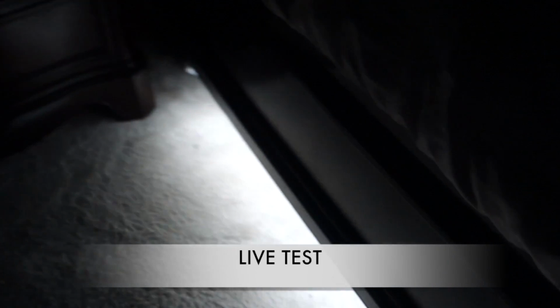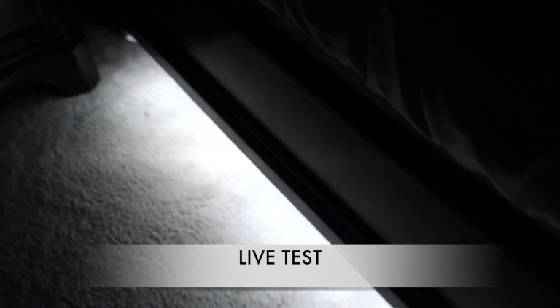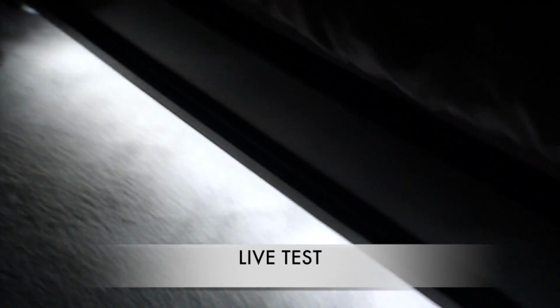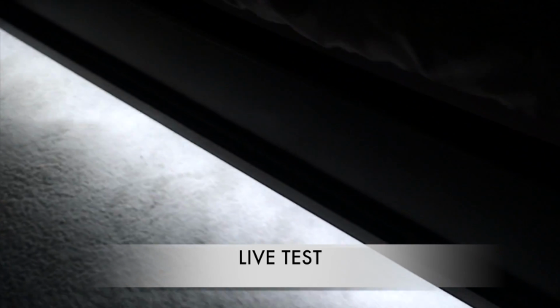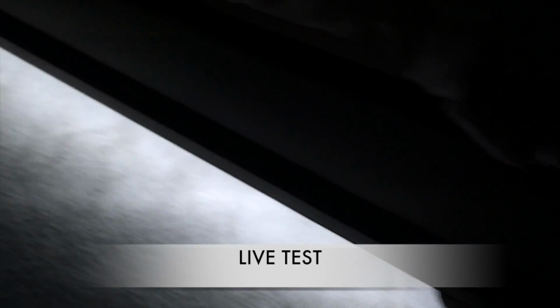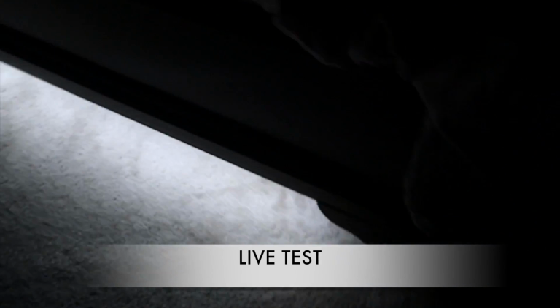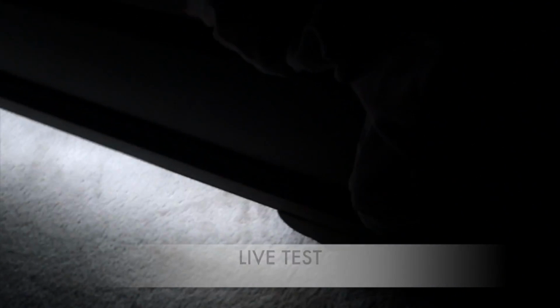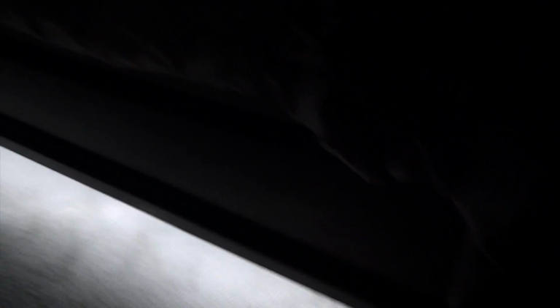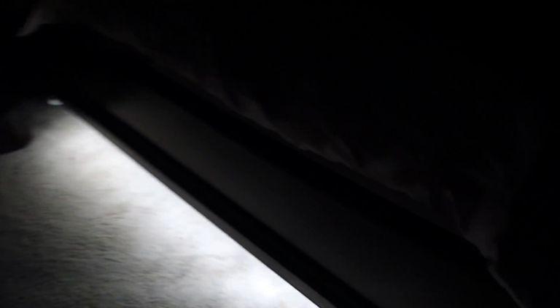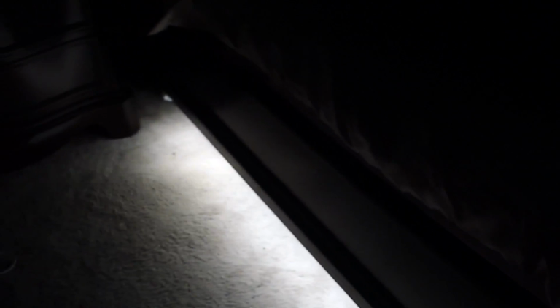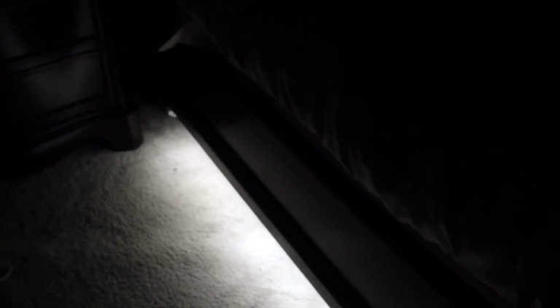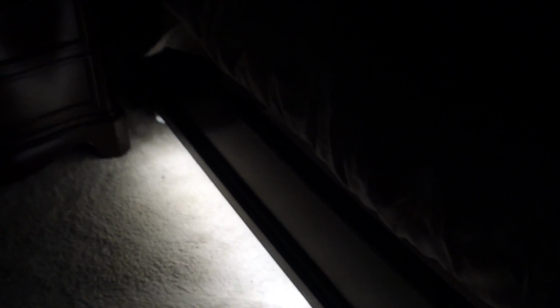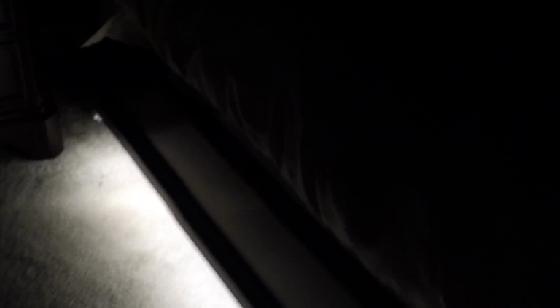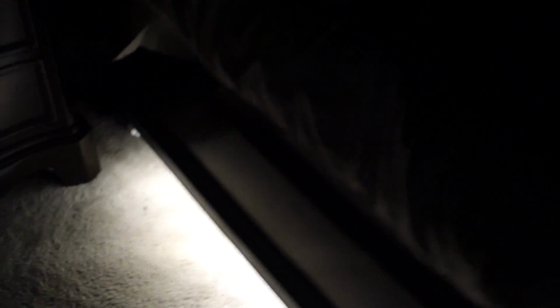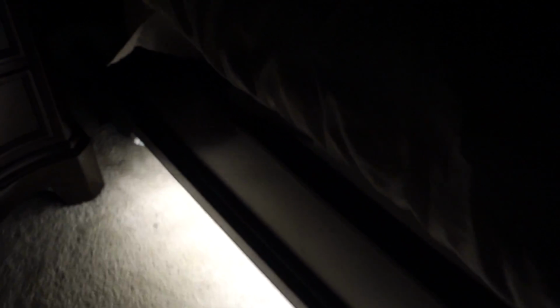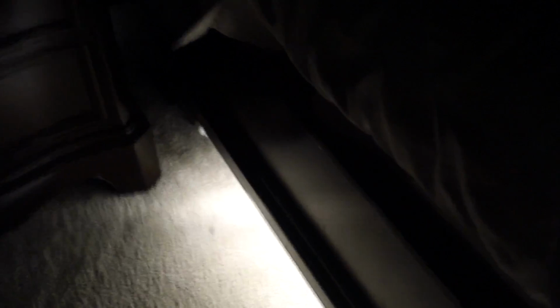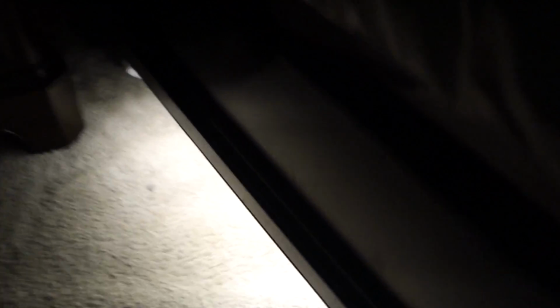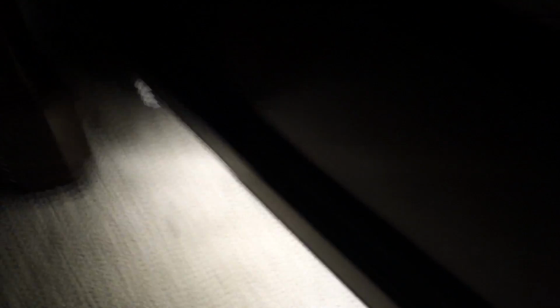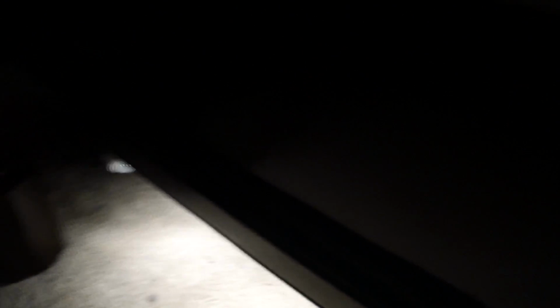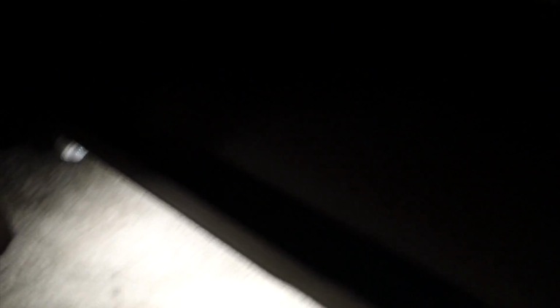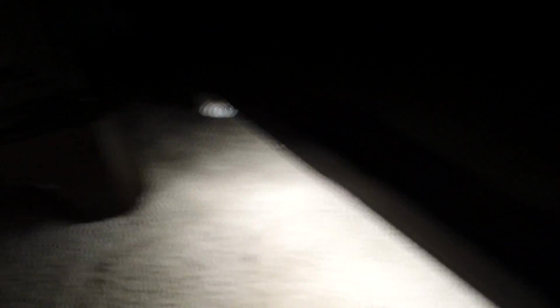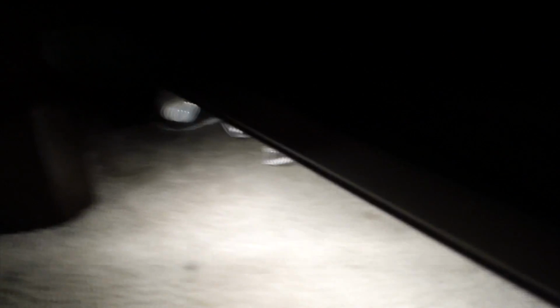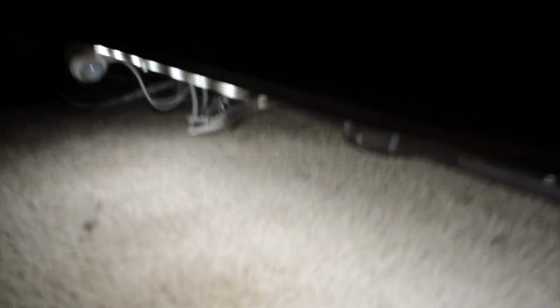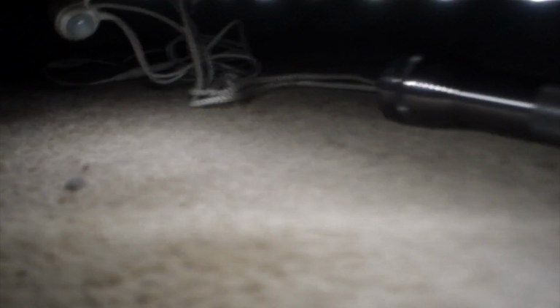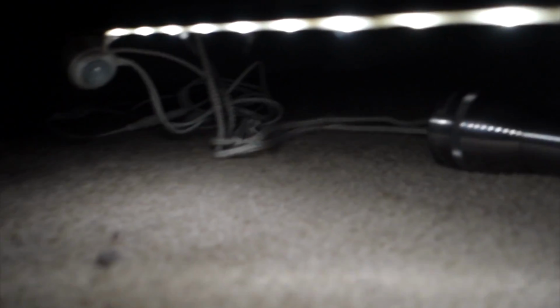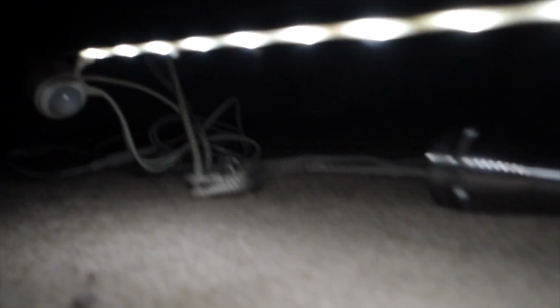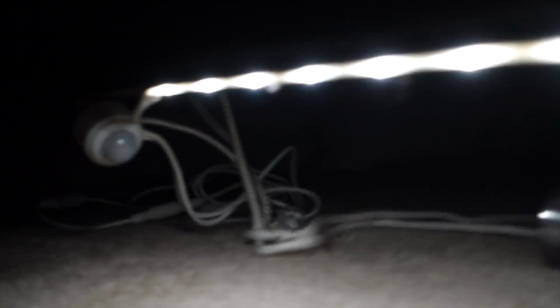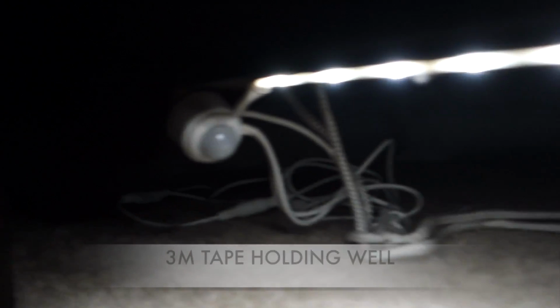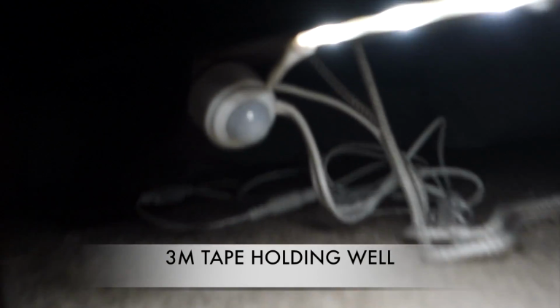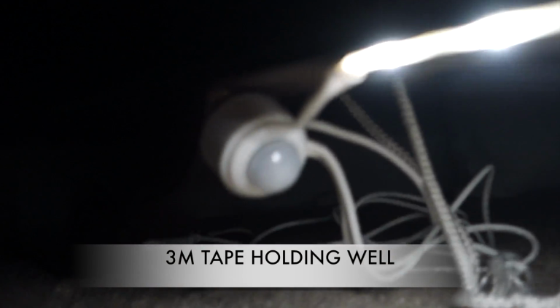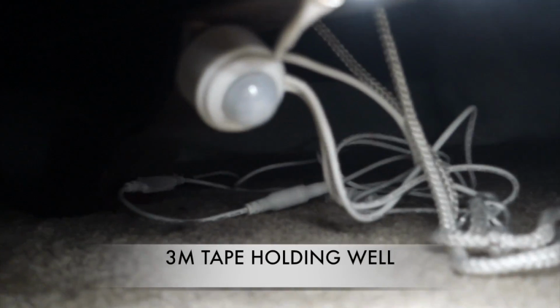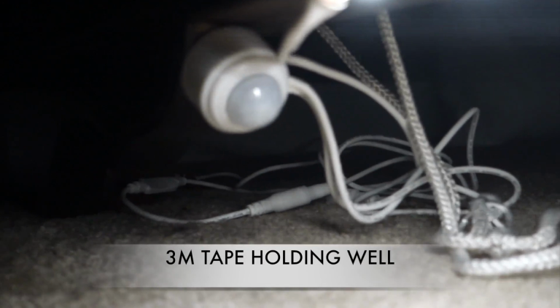For this test we are walking into the bedroom and as you can see the LED has already been illuminating. It is on the 30 second setting and as you can see the LED is flush with the bed and is holding pretty well.